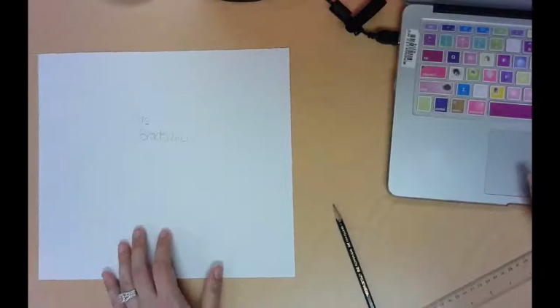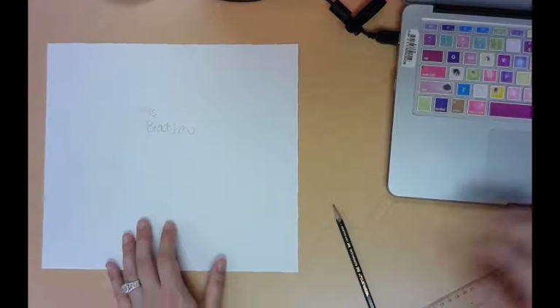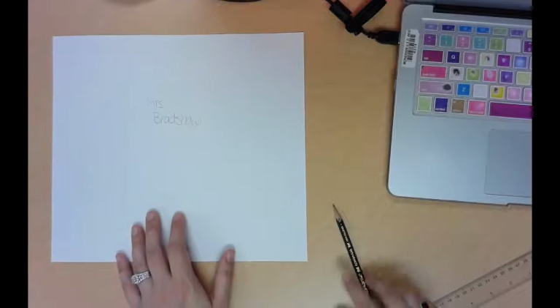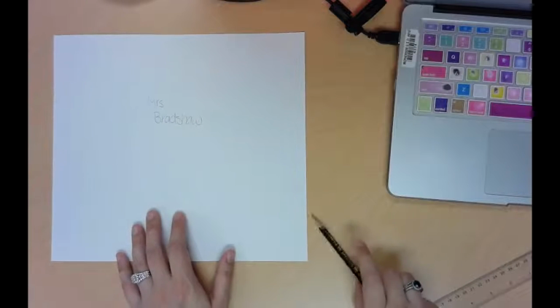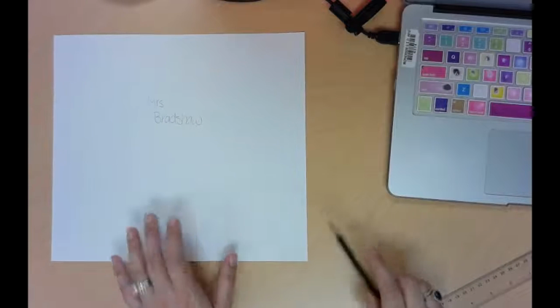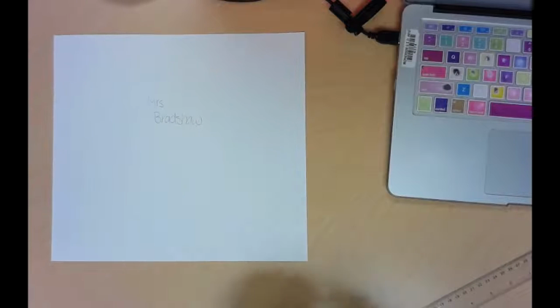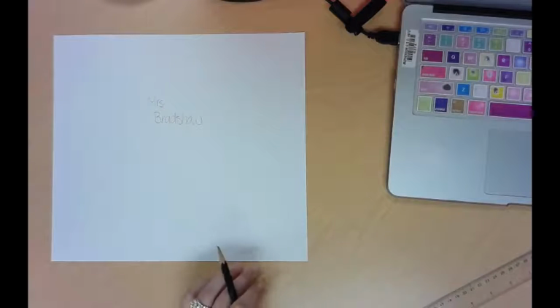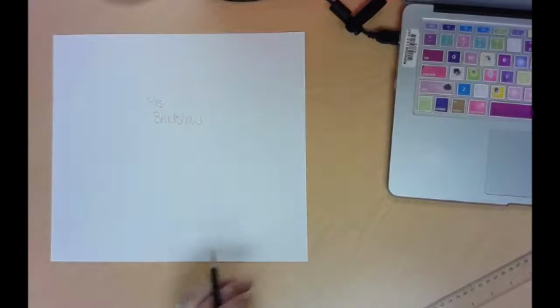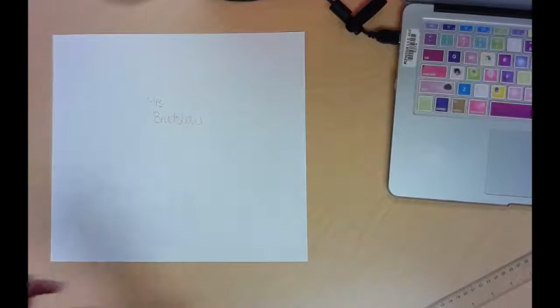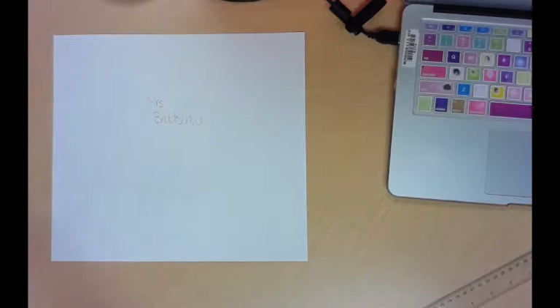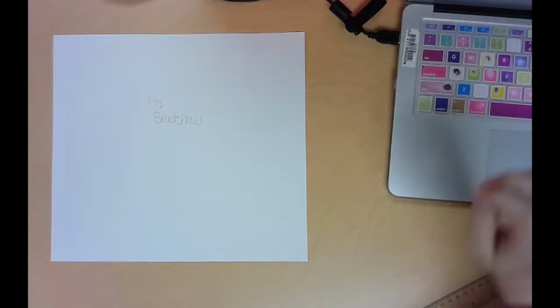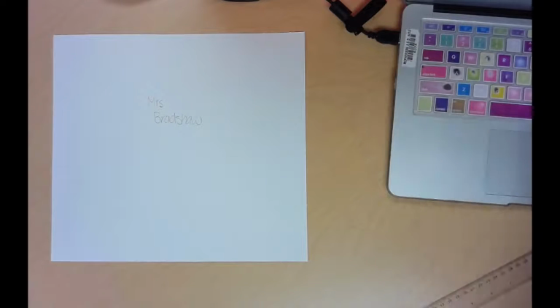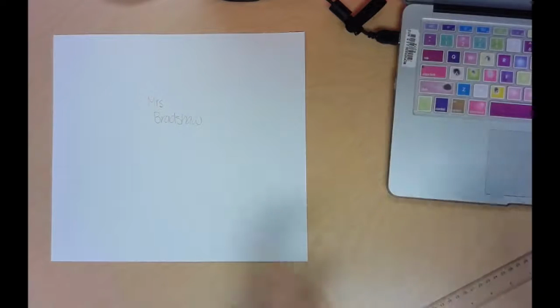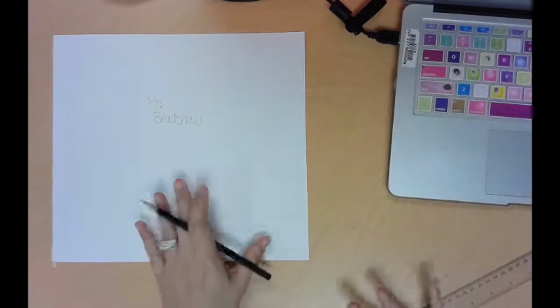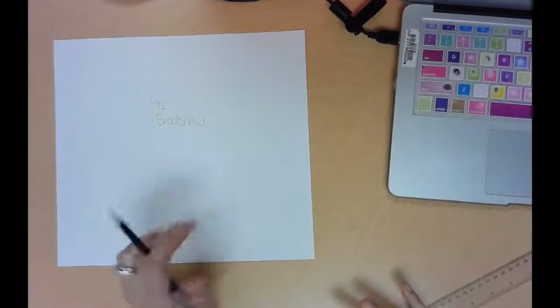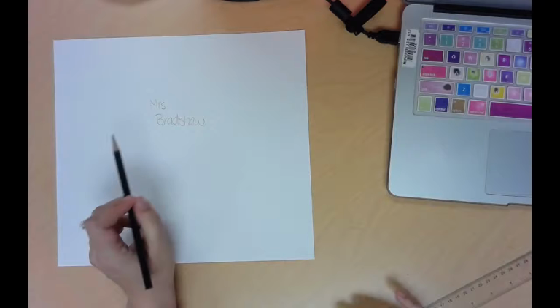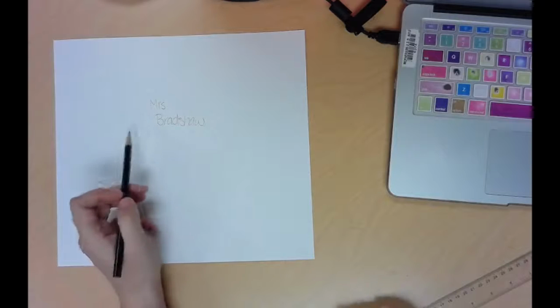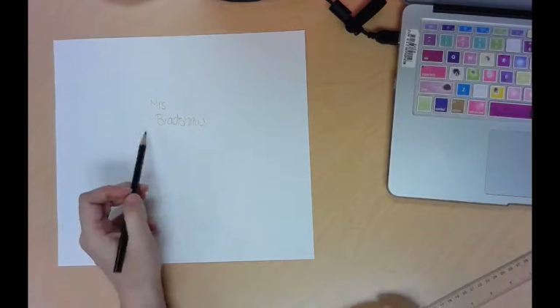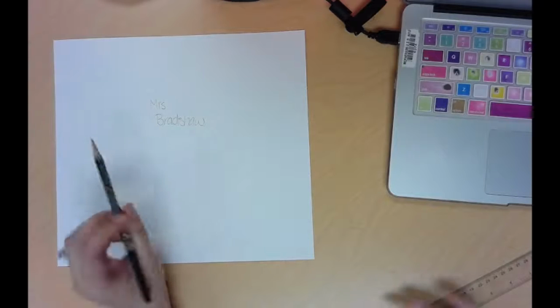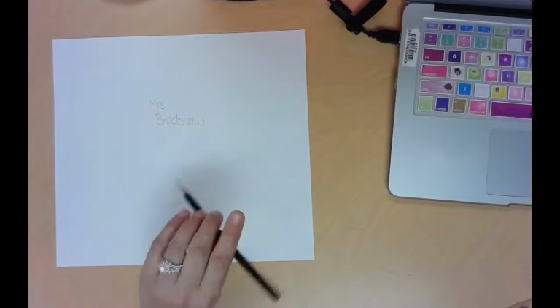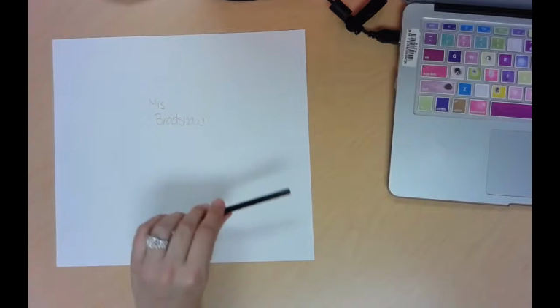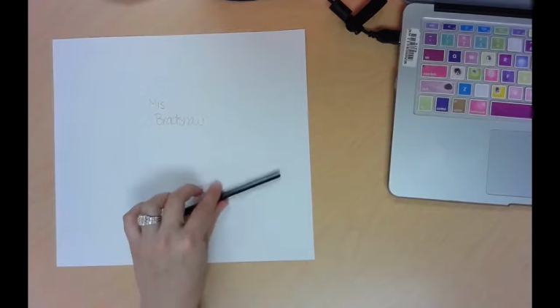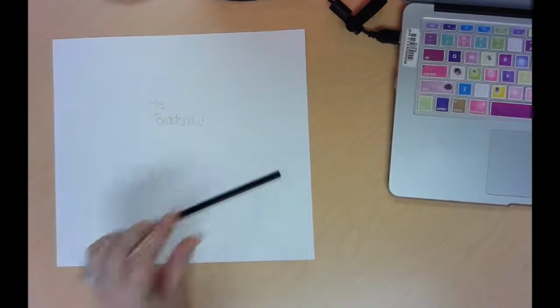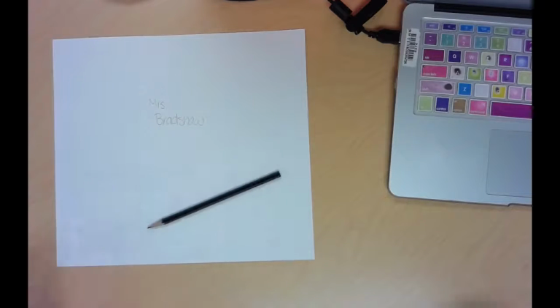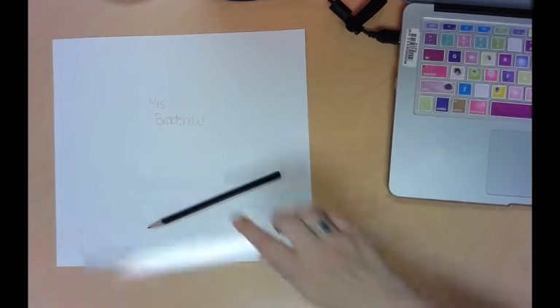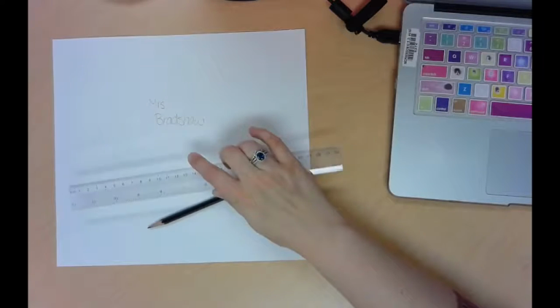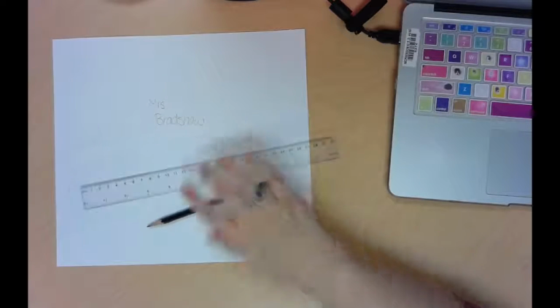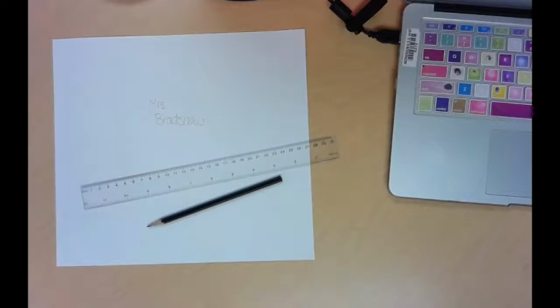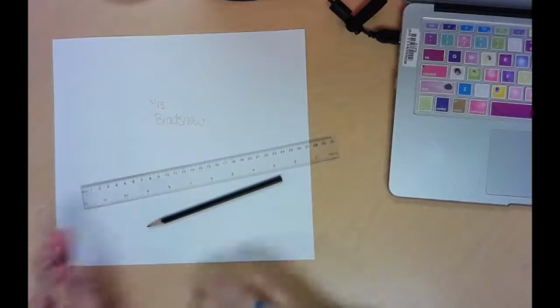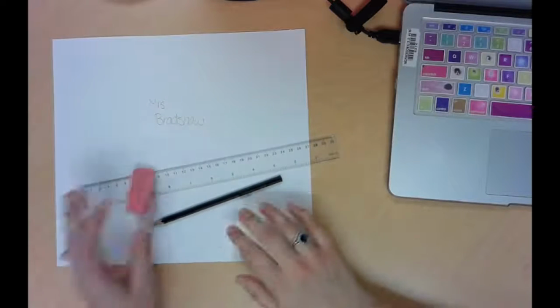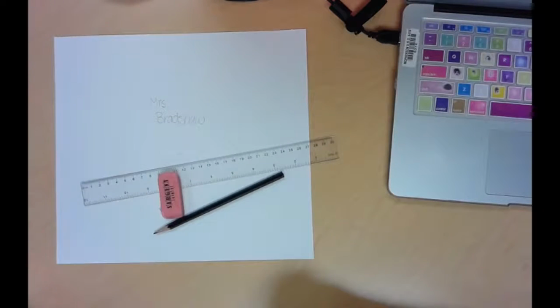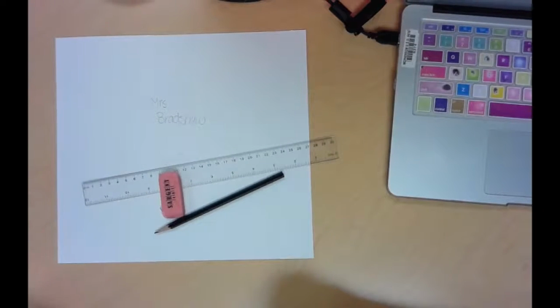For our second value project, we're going to be creating a cube. Here's my paper — I wrote my name on the back. You're going to need a 2H pencil, a ruler, and an eraser.